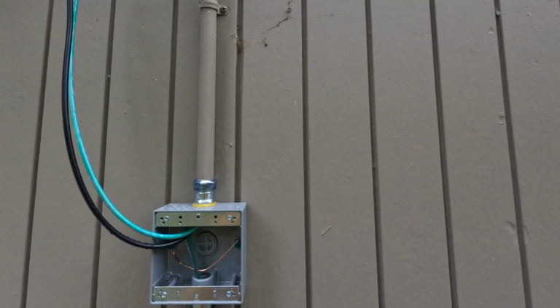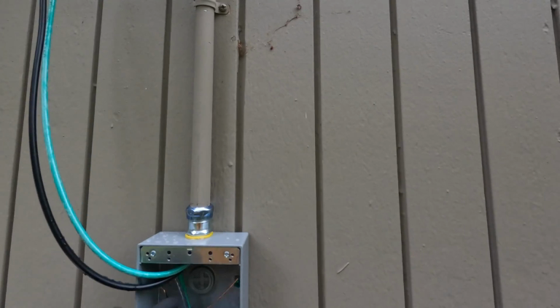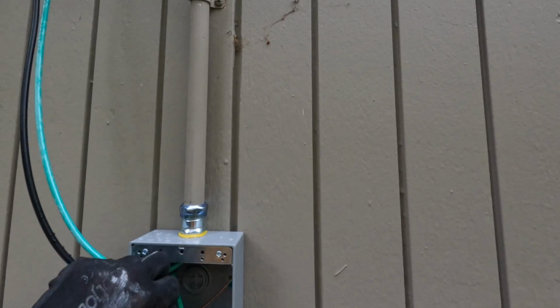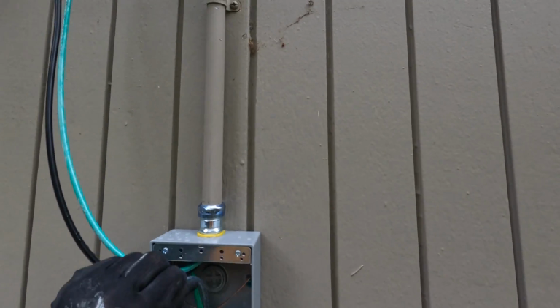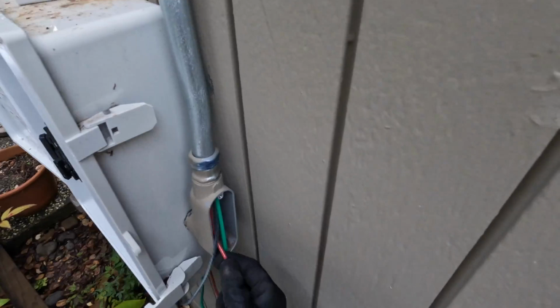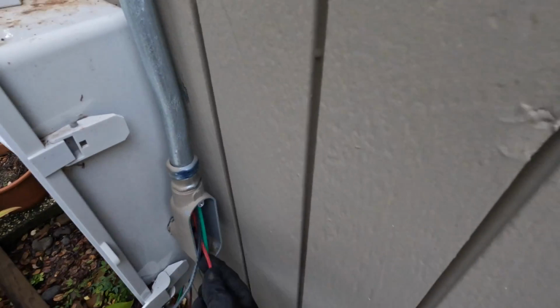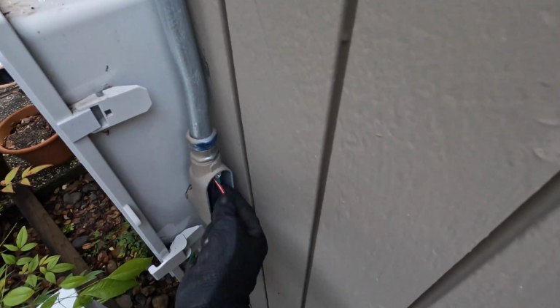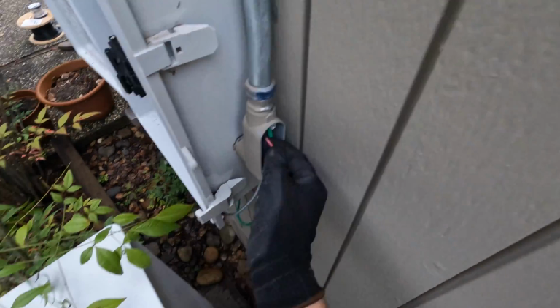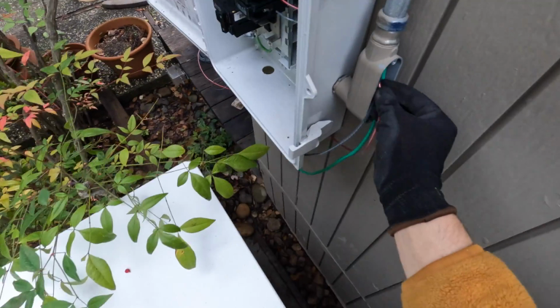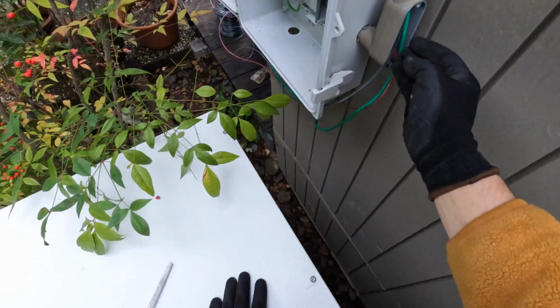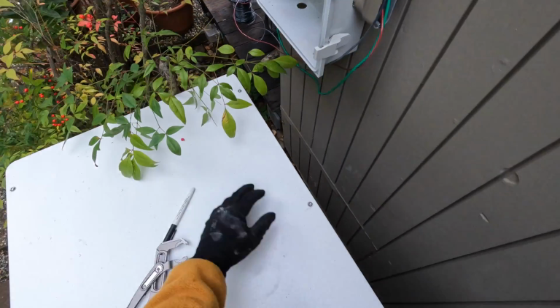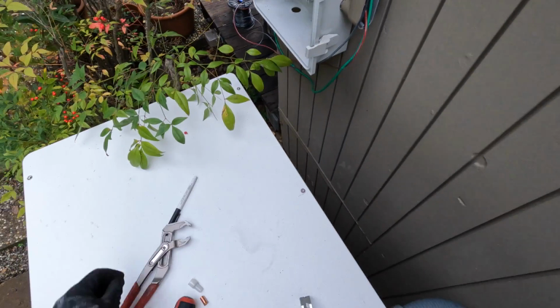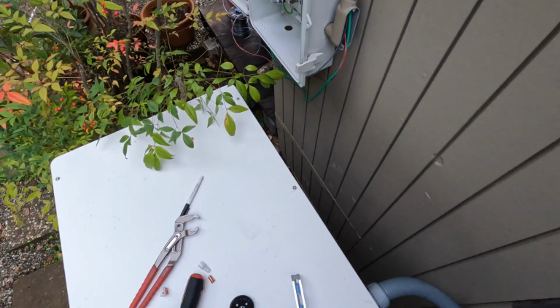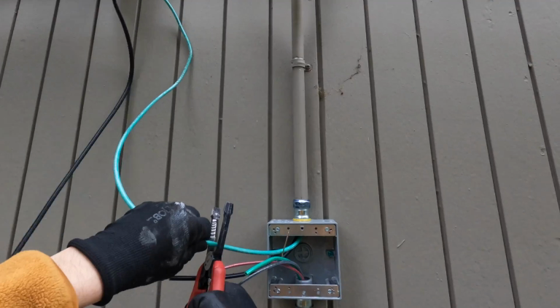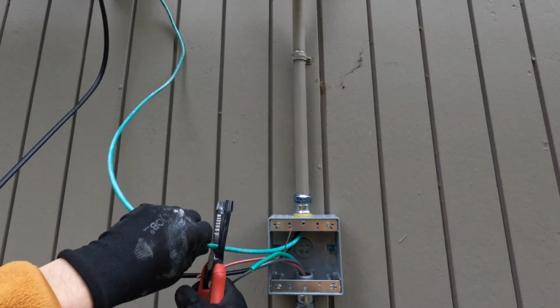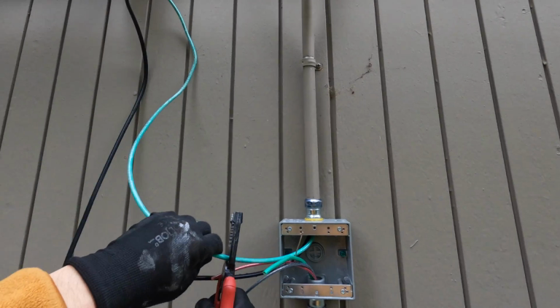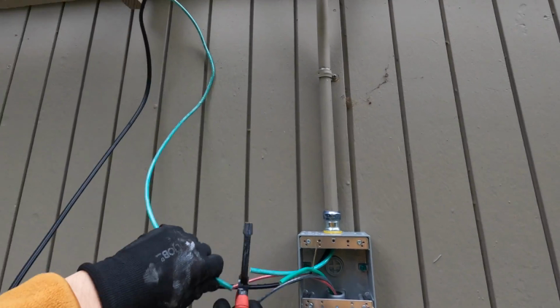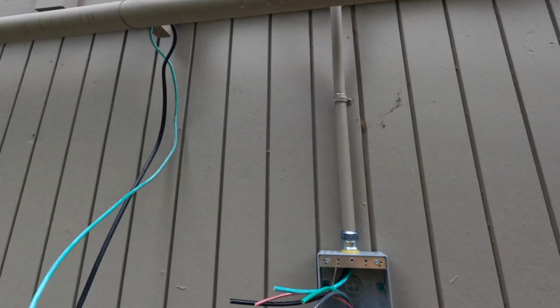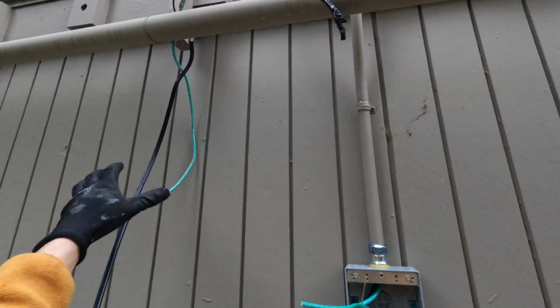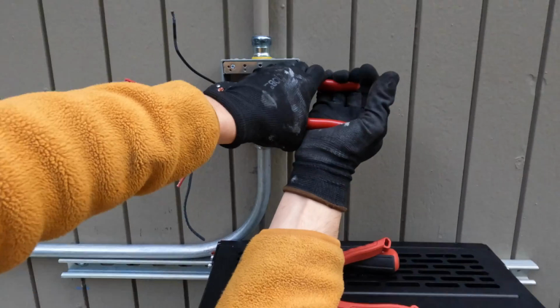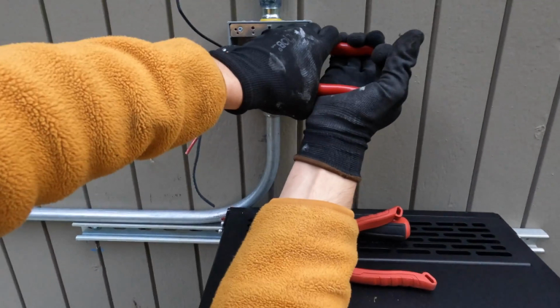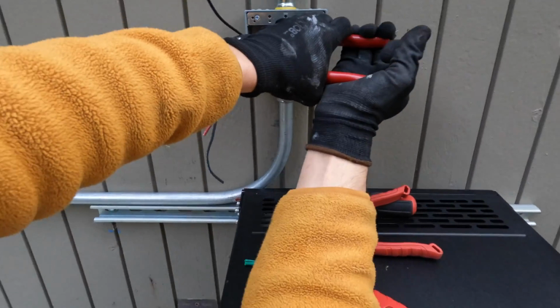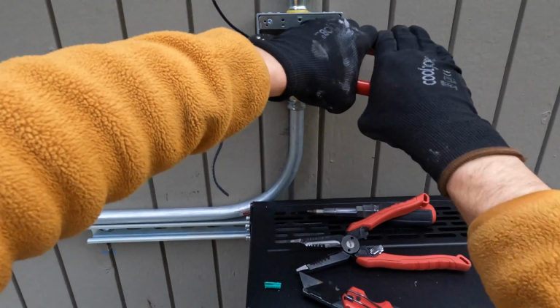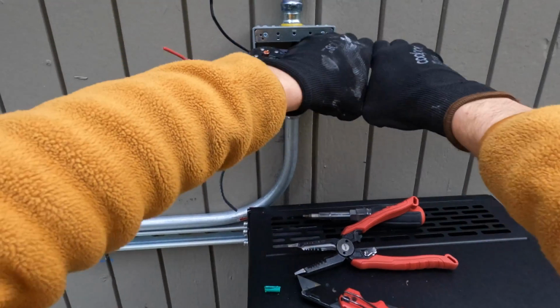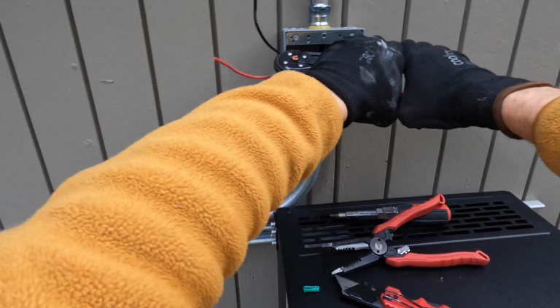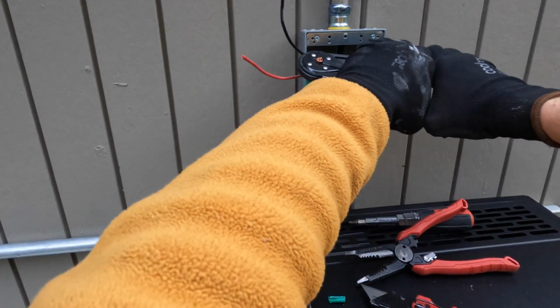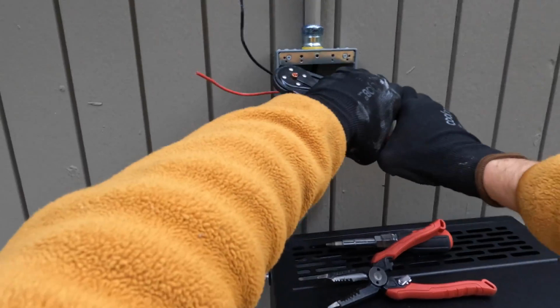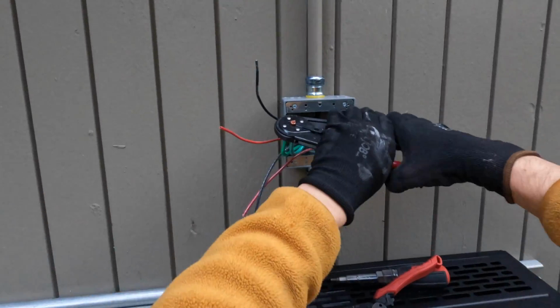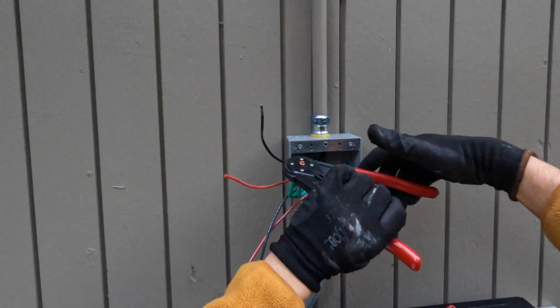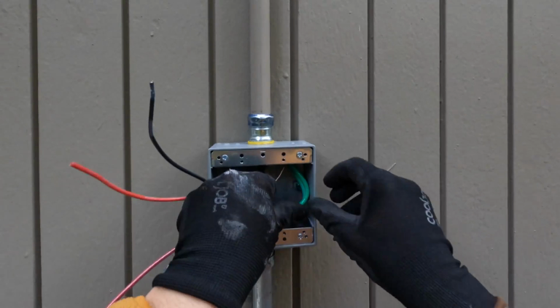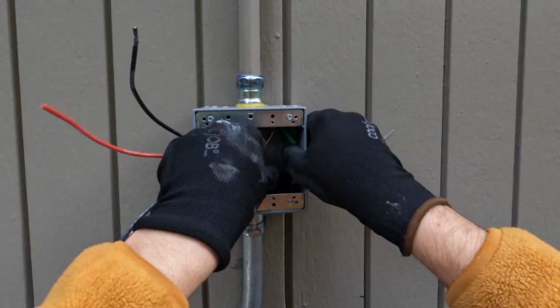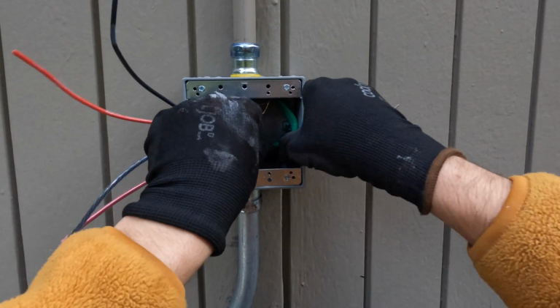The client has two PV systems installed: one with microinverters — an Enphase system — and a second with a string inverter. We're going to route both systems to Solark: one is going to be AC coupled and the second system is going to be DC coupled.